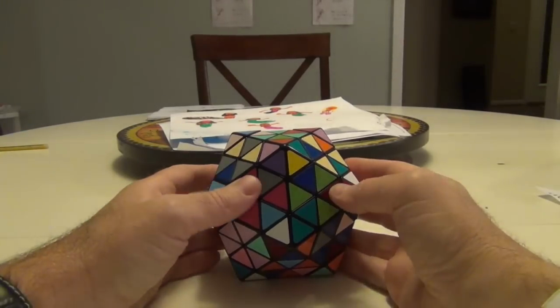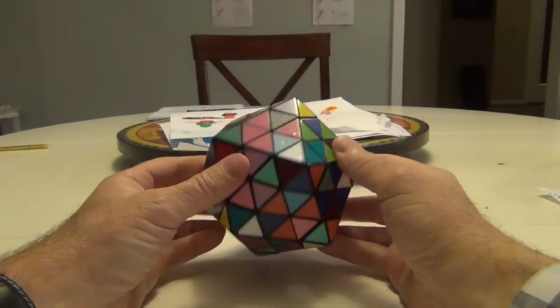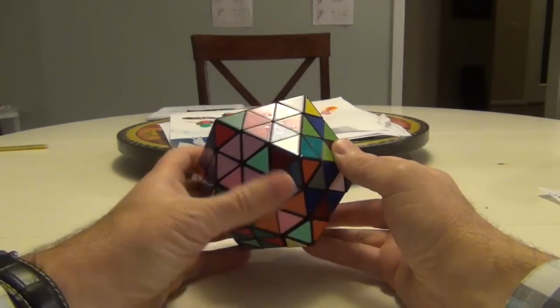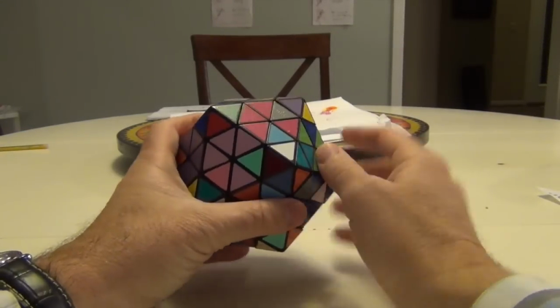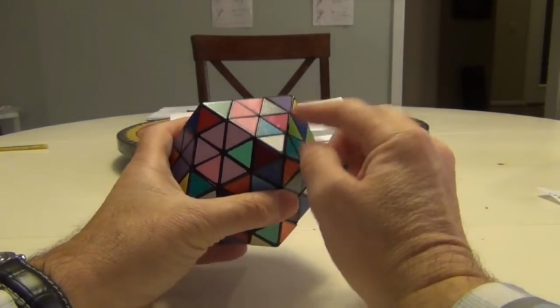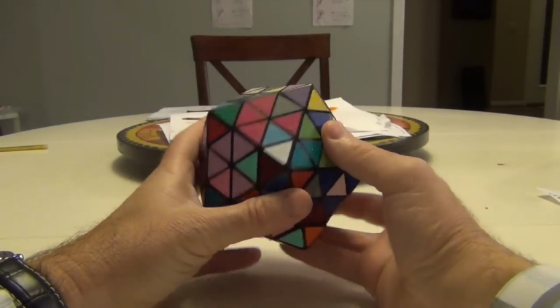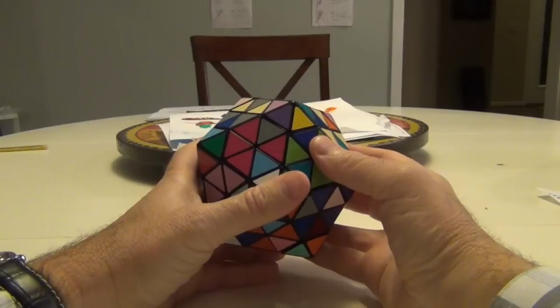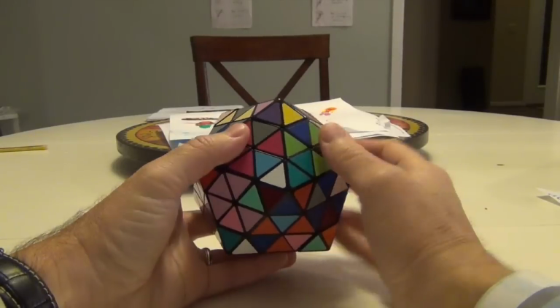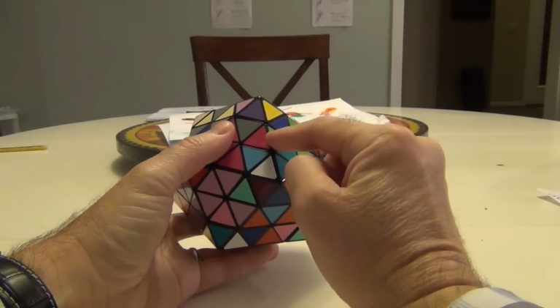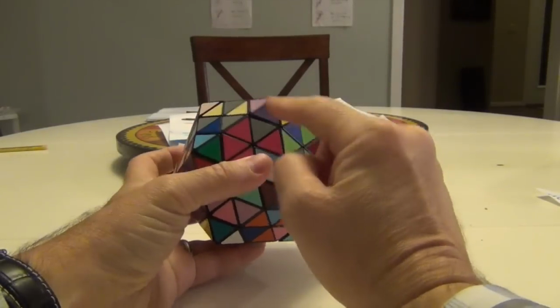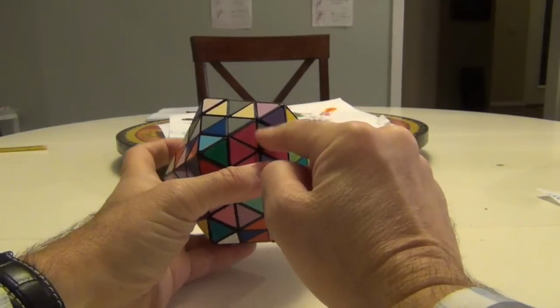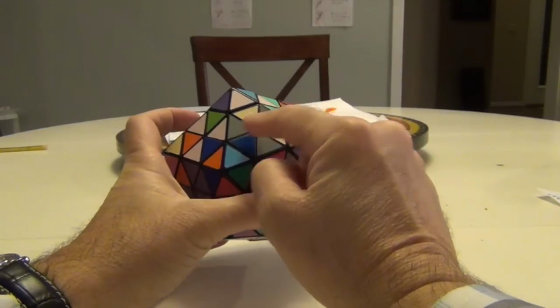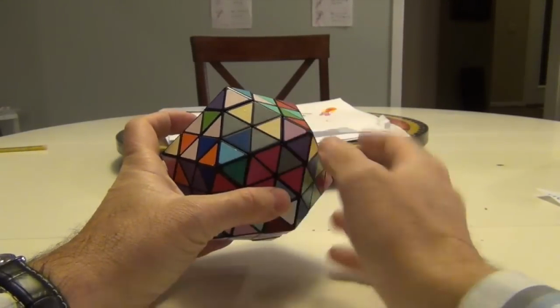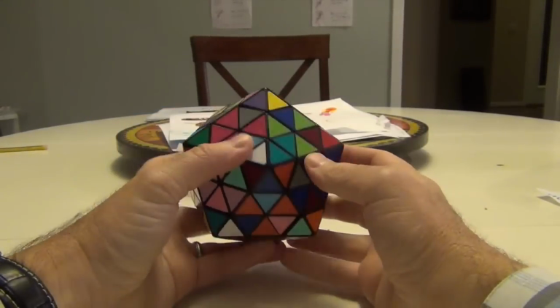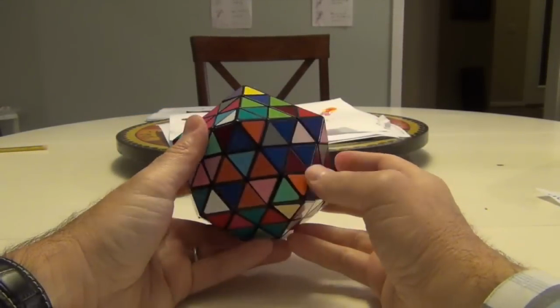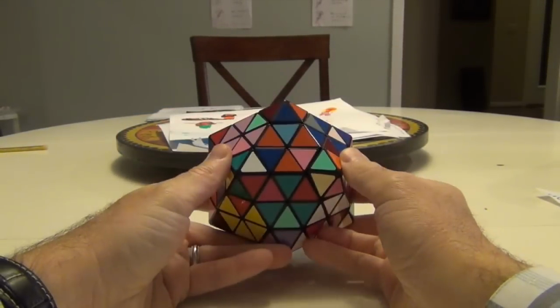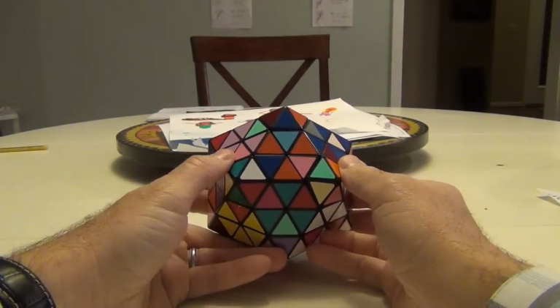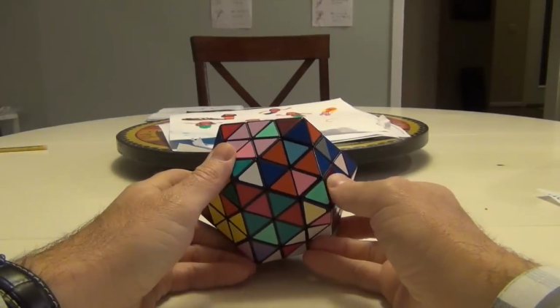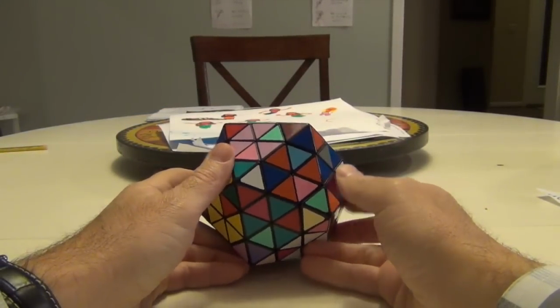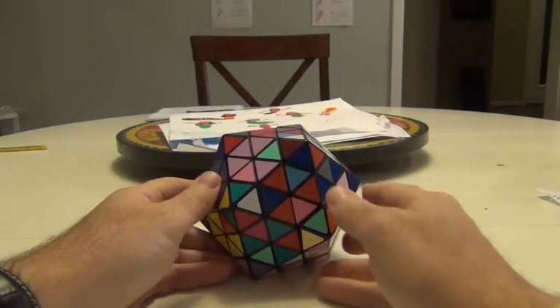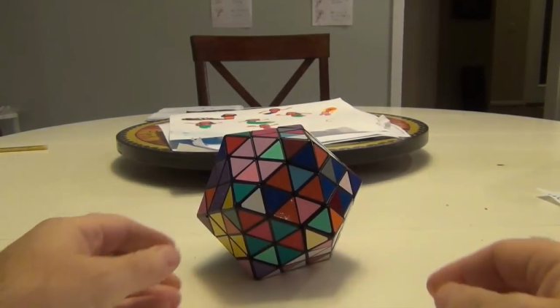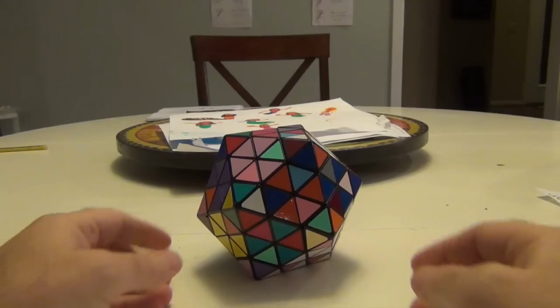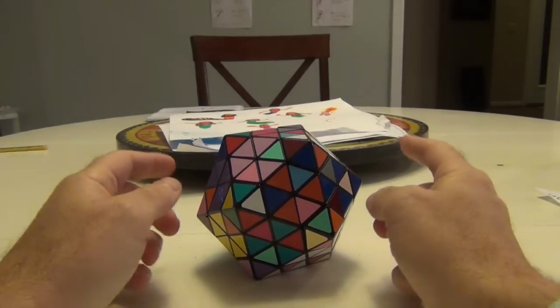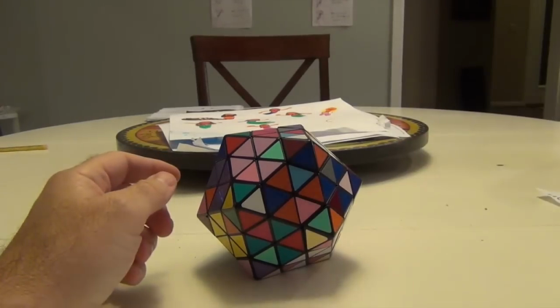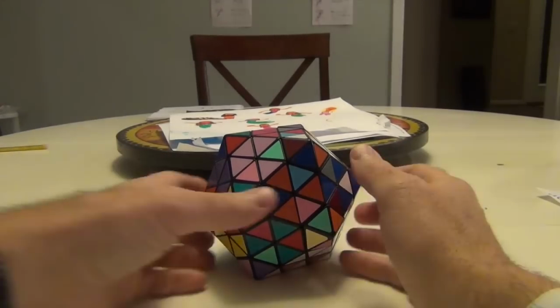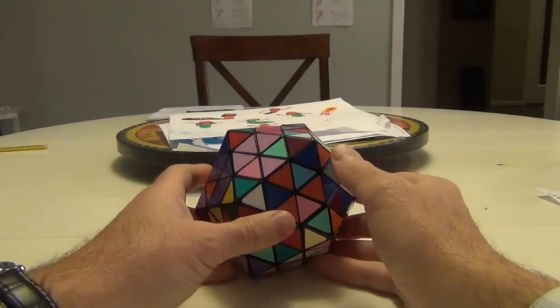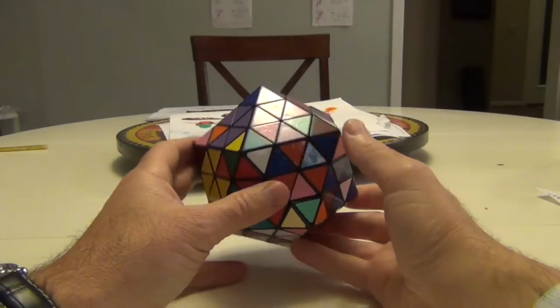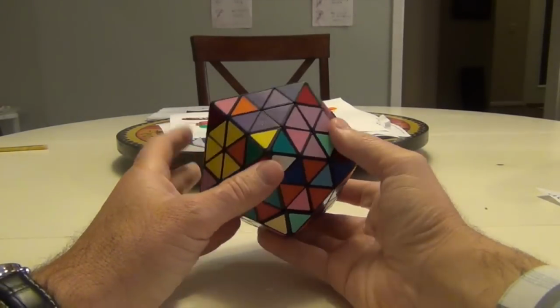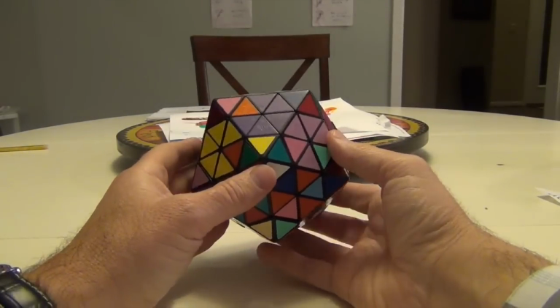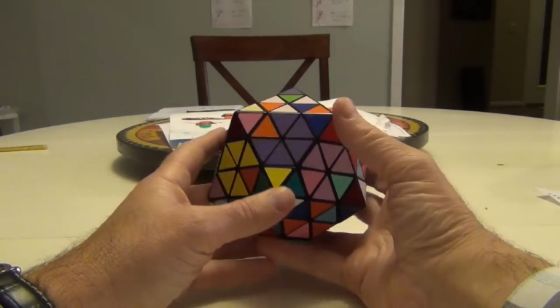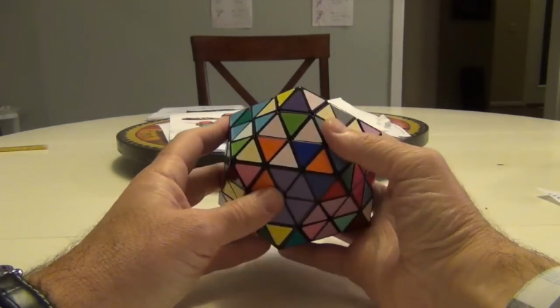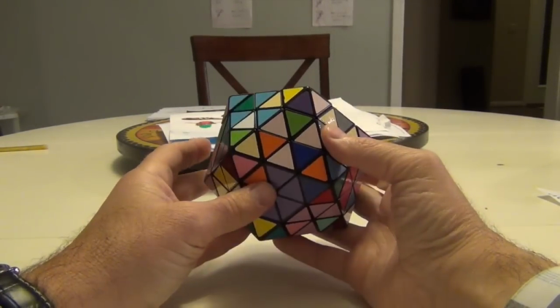We've finished the edges and now we're going to go ahead and do these little centerpieces here. I did put some in already, but just to go through the technique — this is the easier step, but it might be a little more time-consuming.